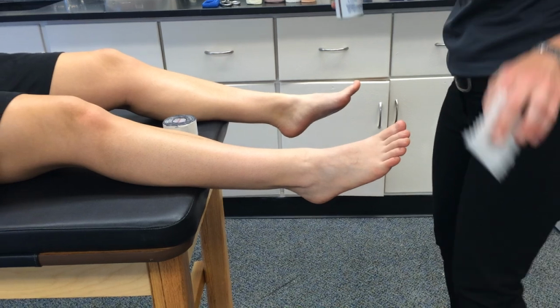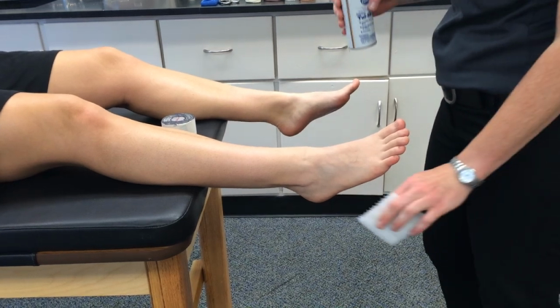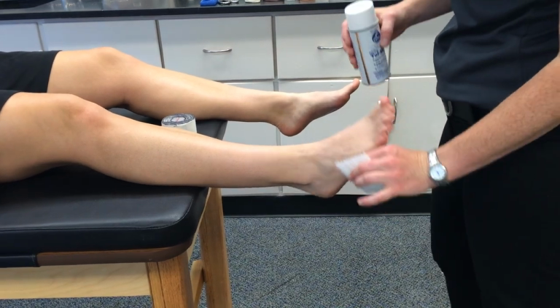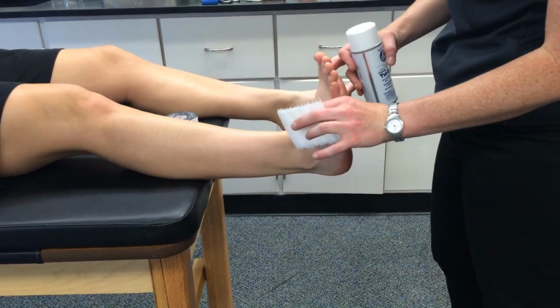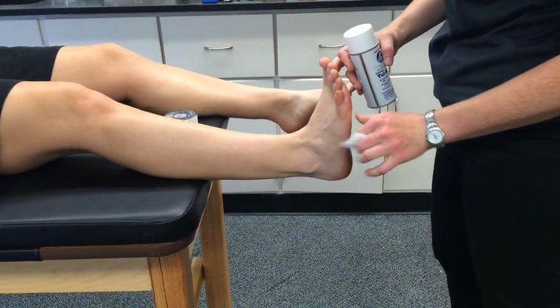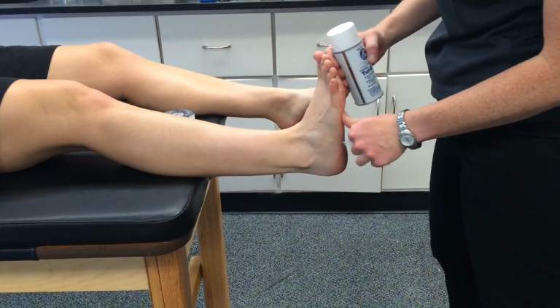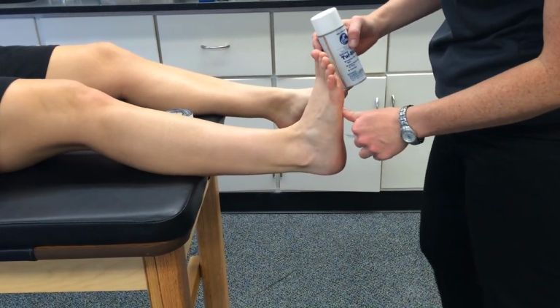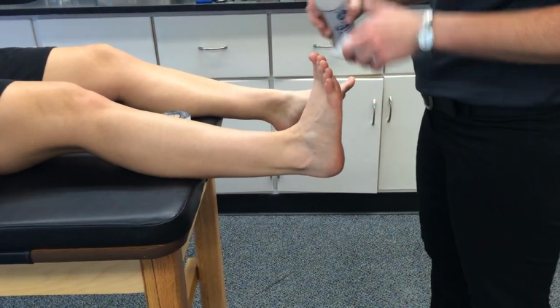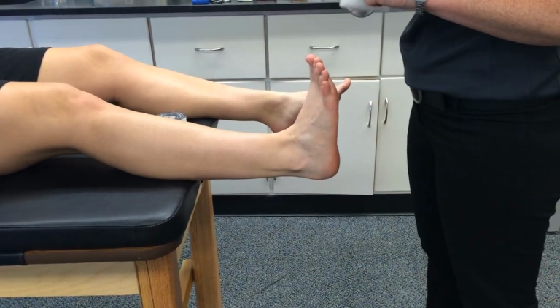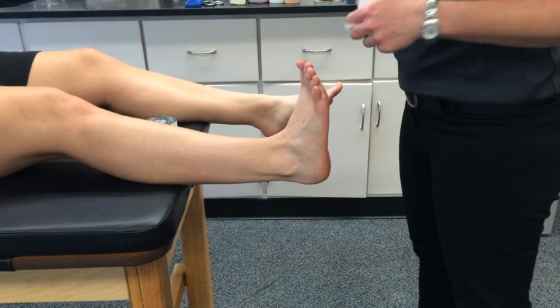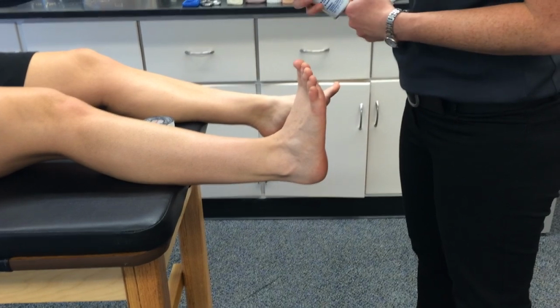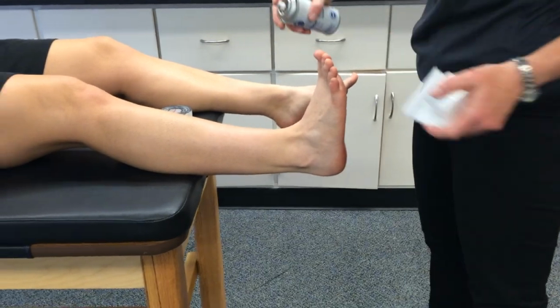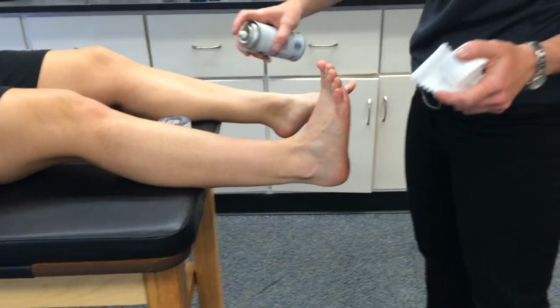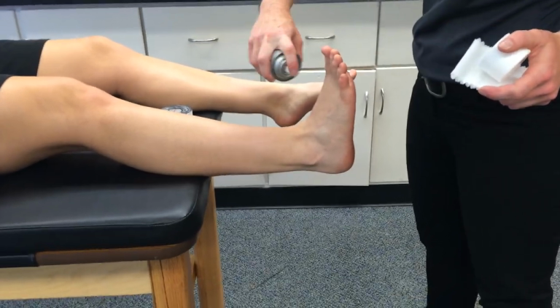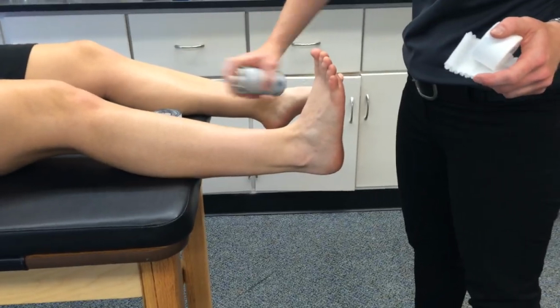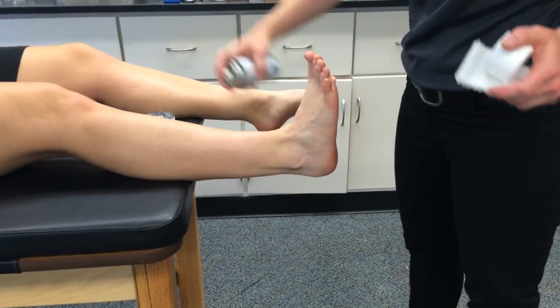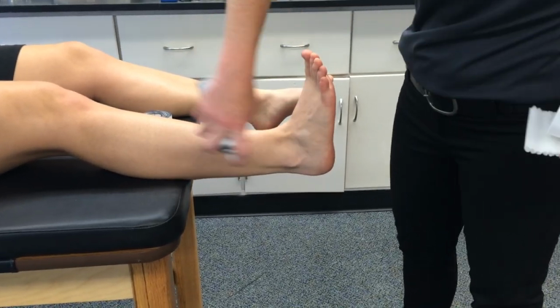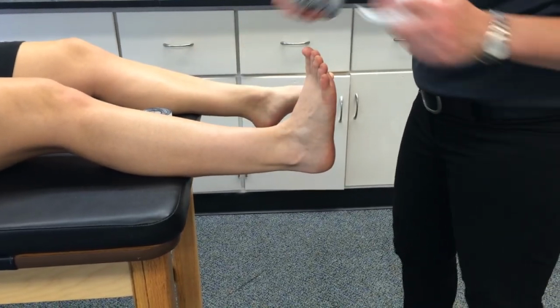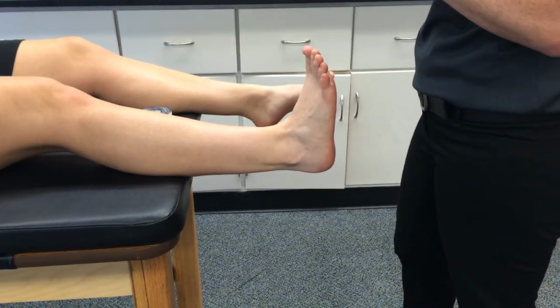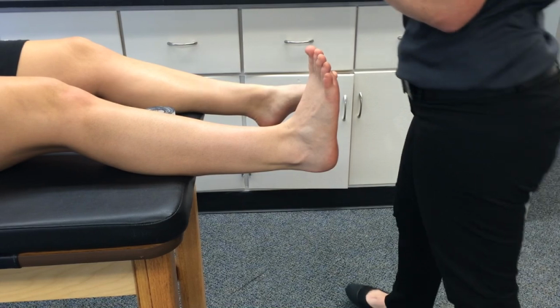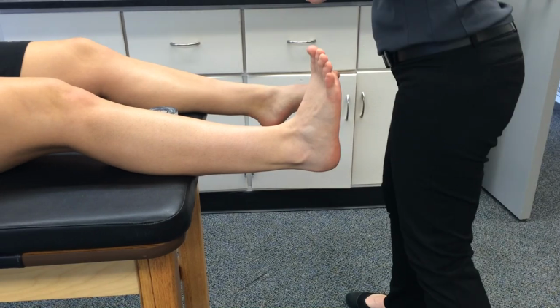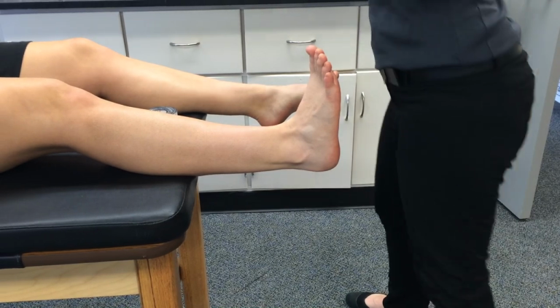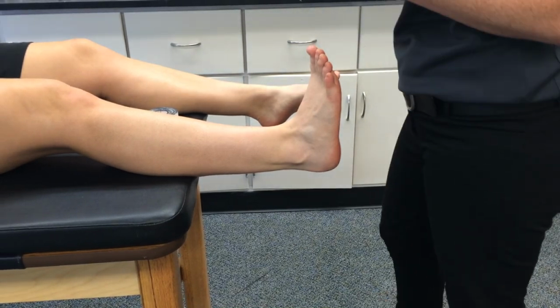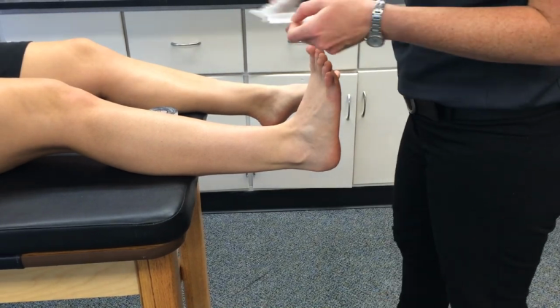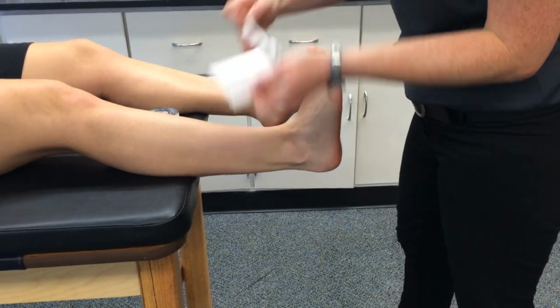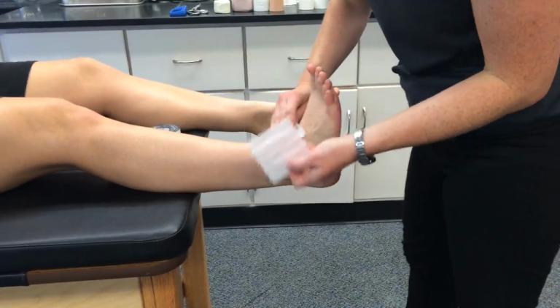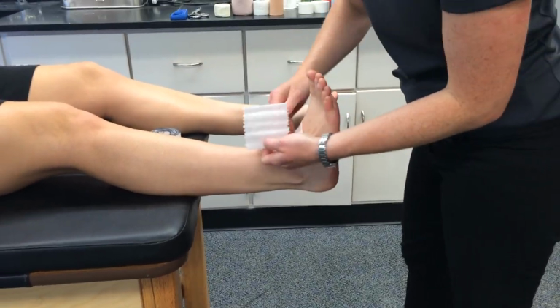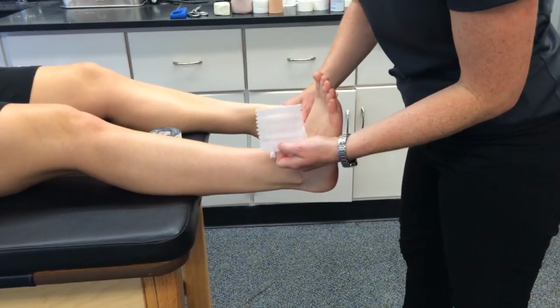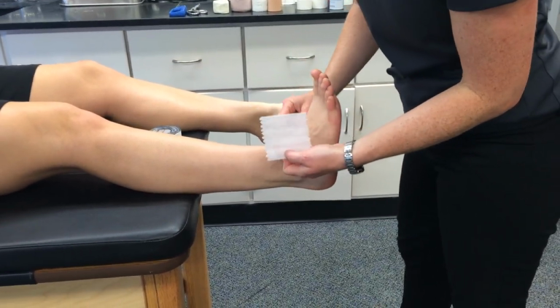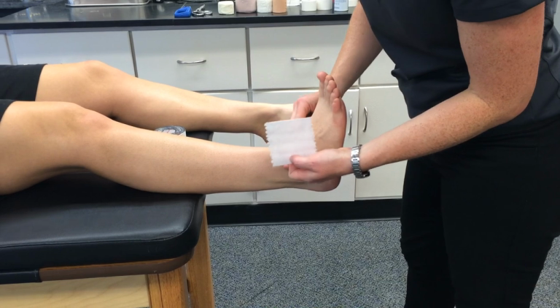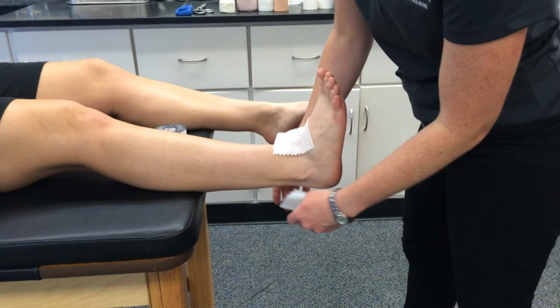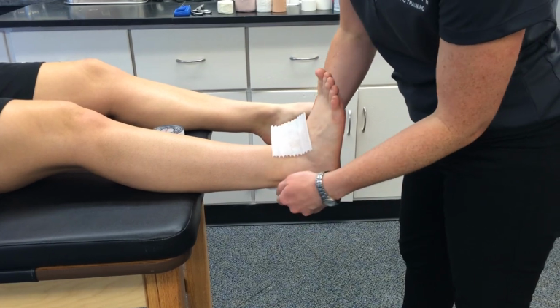We're going to do a basic ankle taping technique, so have the person place their foot in dorsiflexion. You're going to start by shave, spray, to get it nice and sticky, and then a heel and lace pad to protect the front and the back of their foot.